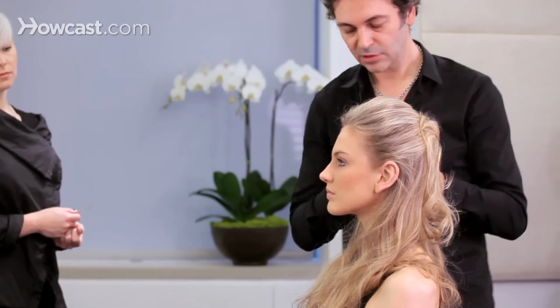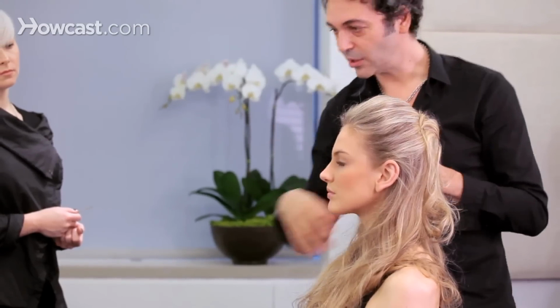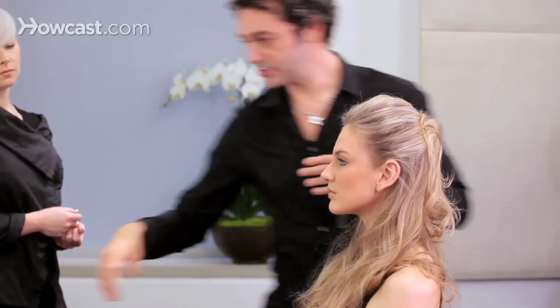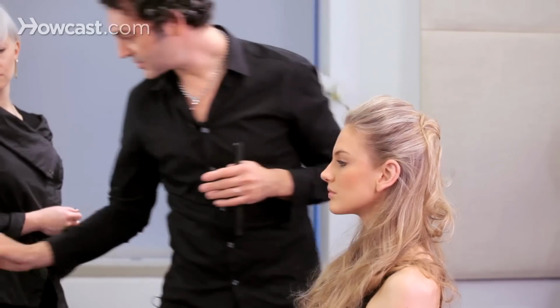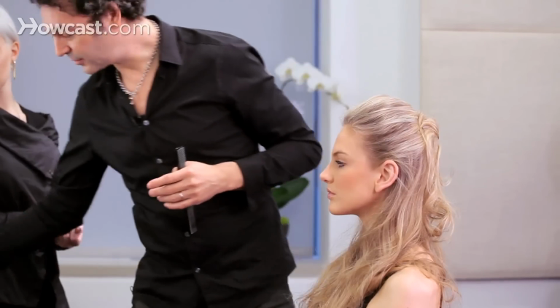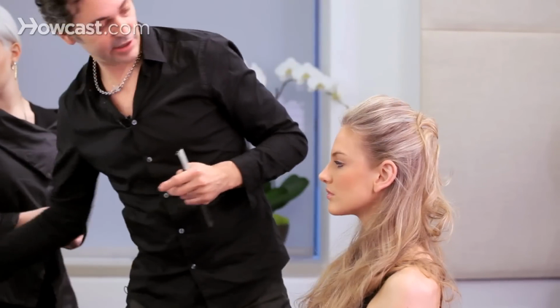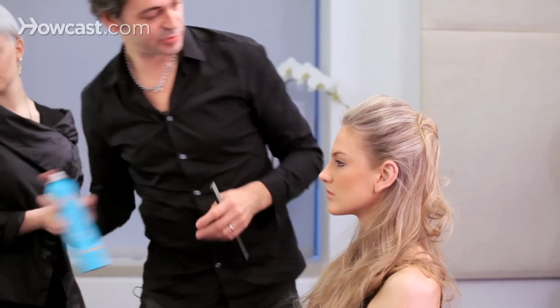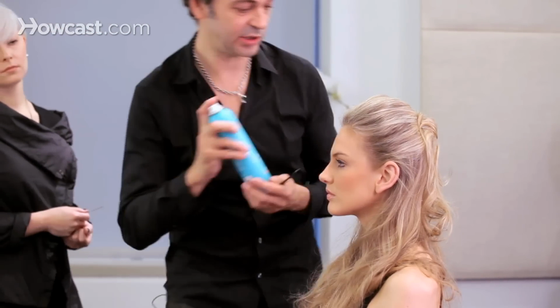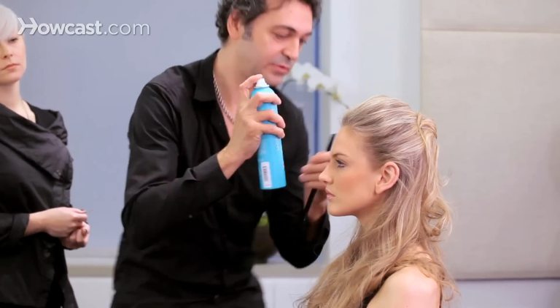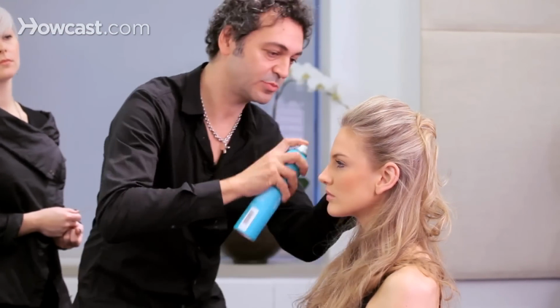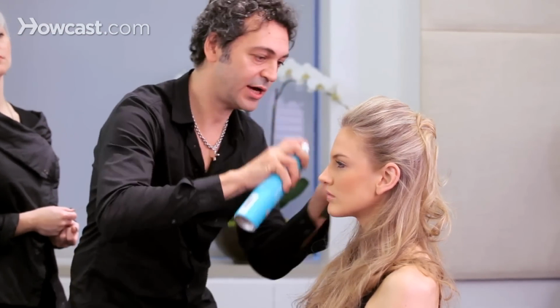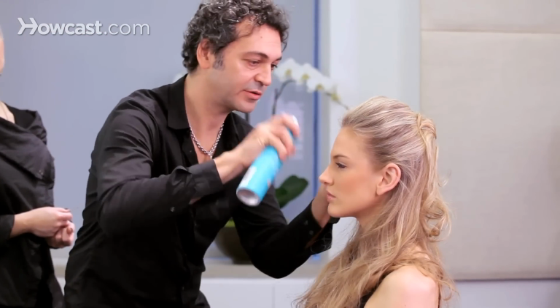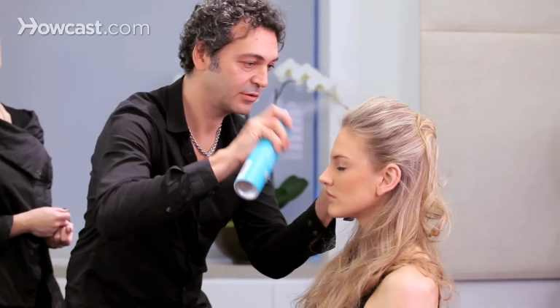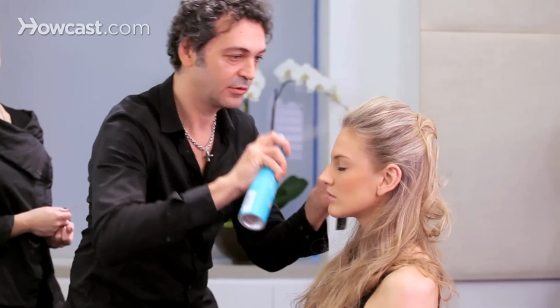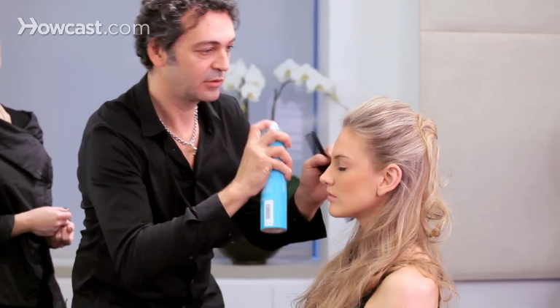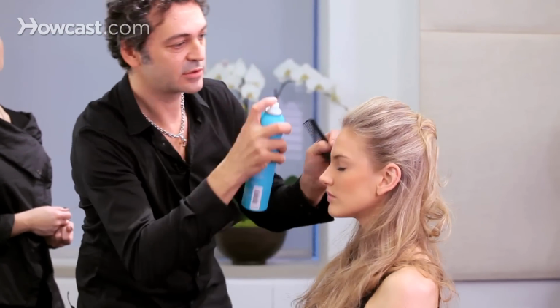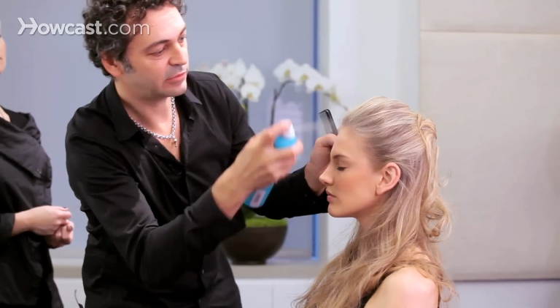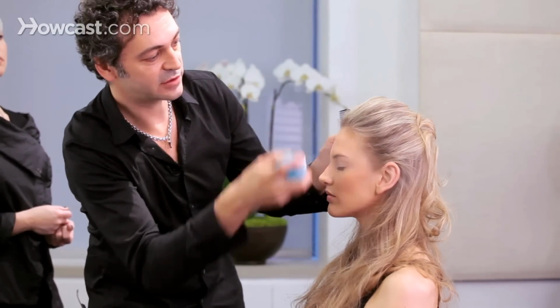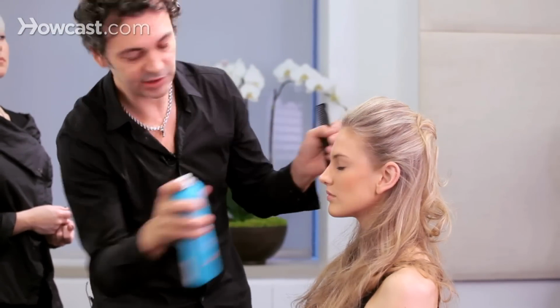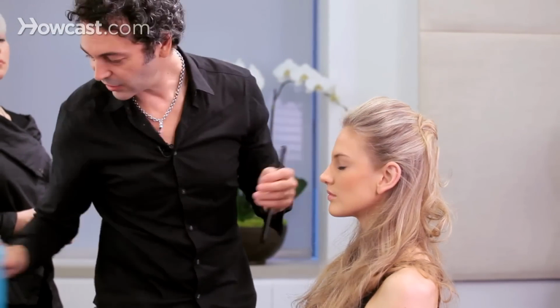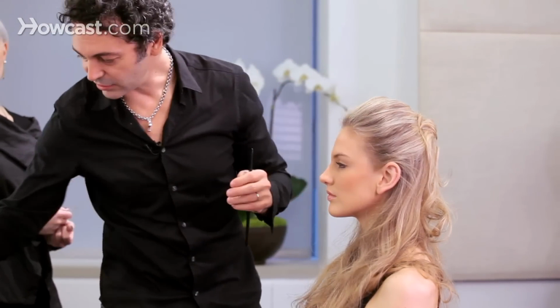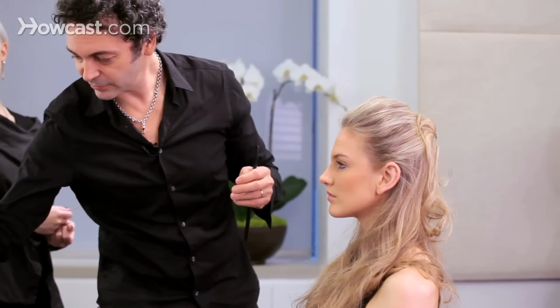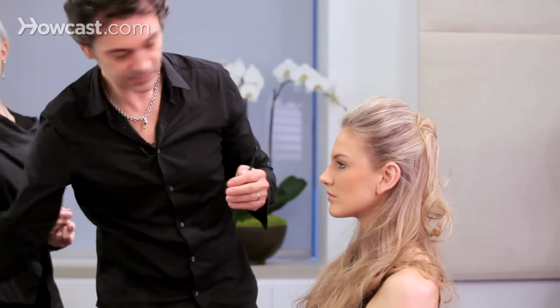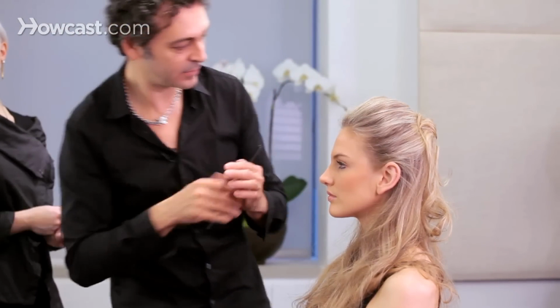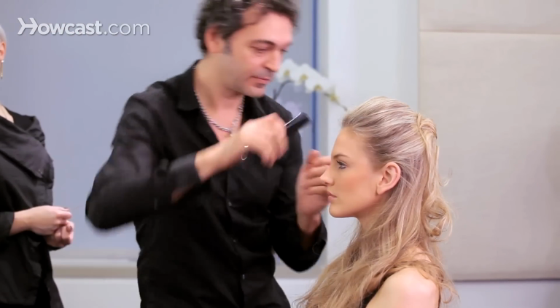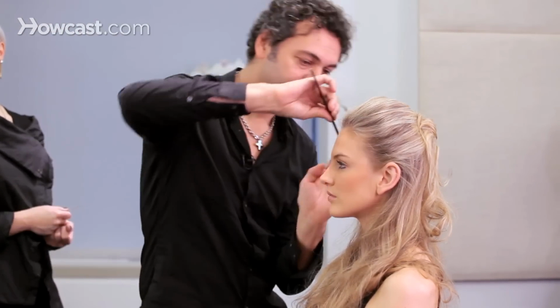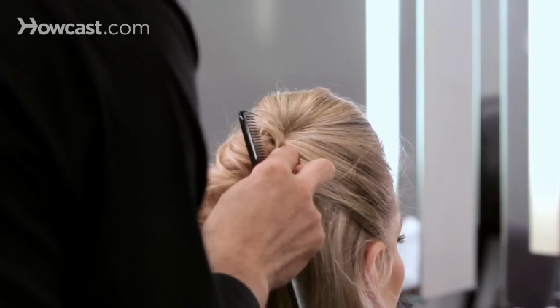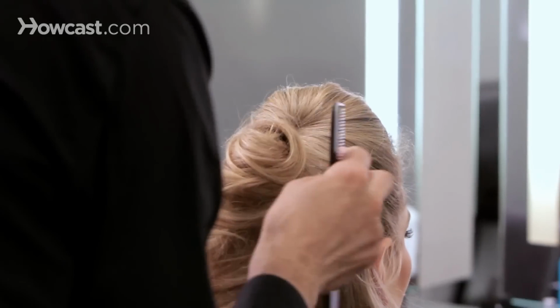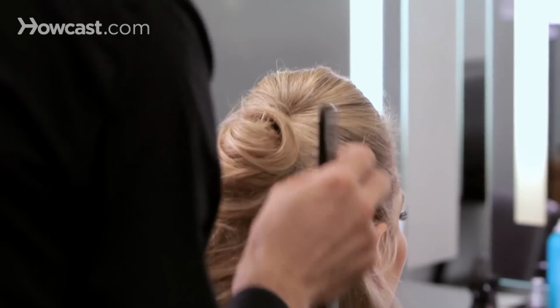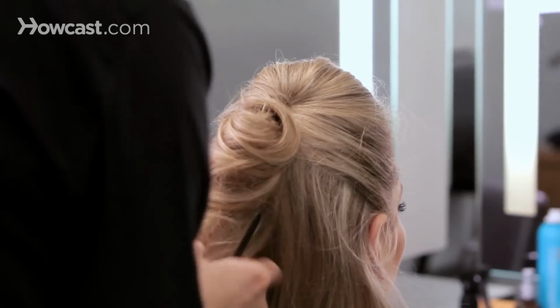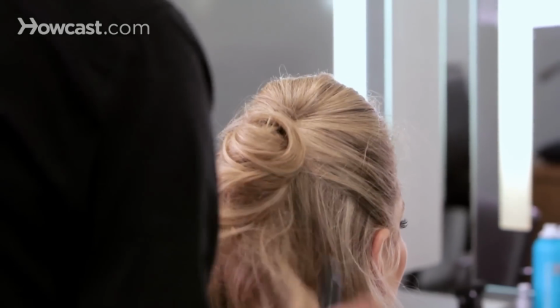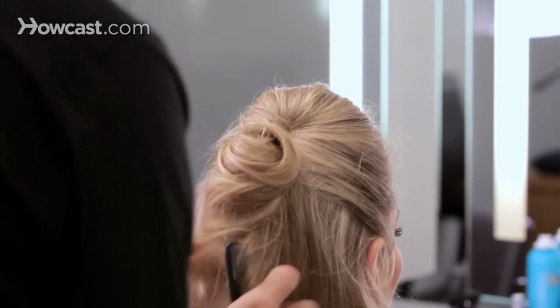Now, with a slight hairspray, you want to smooth out some of these little hairs so it does look clean.